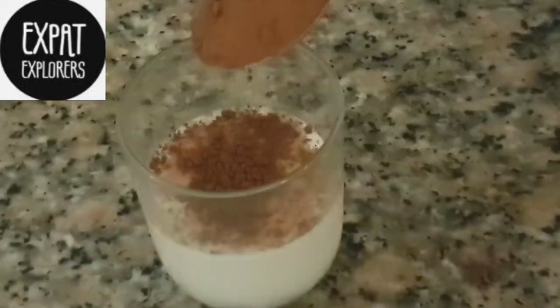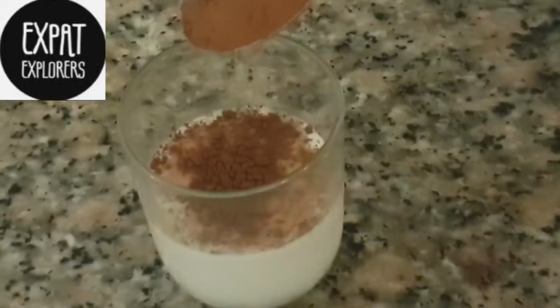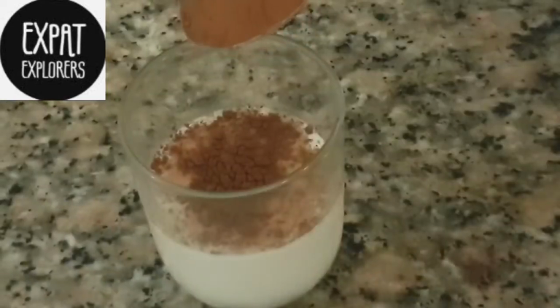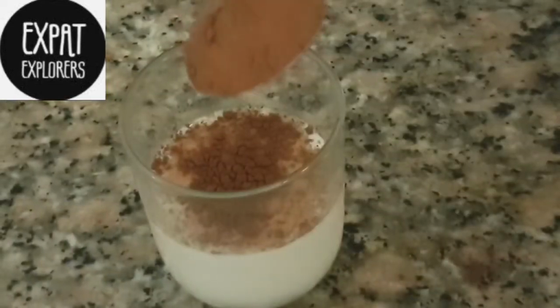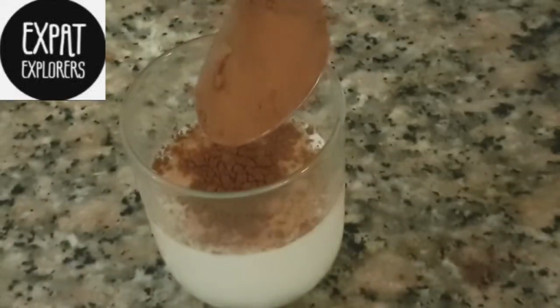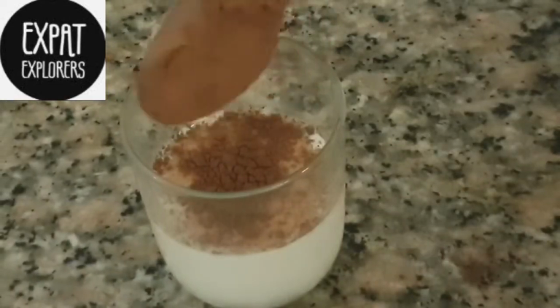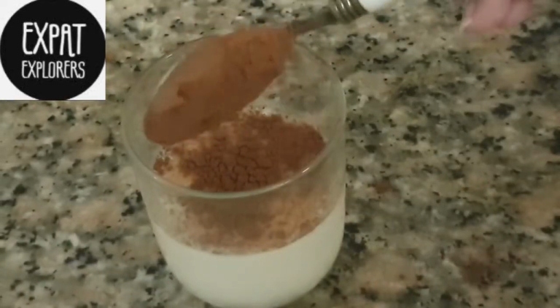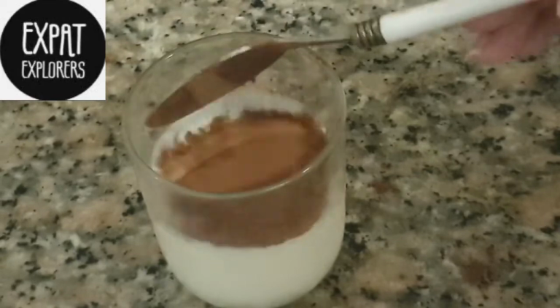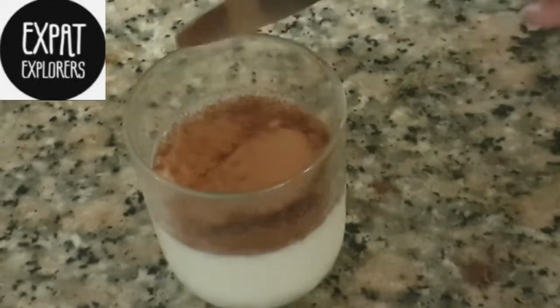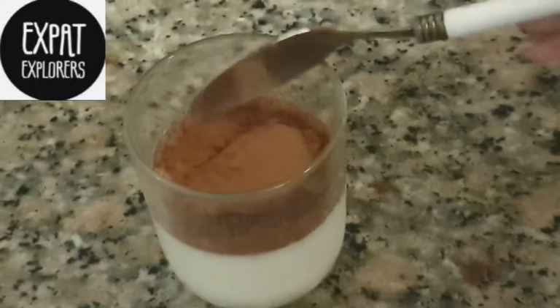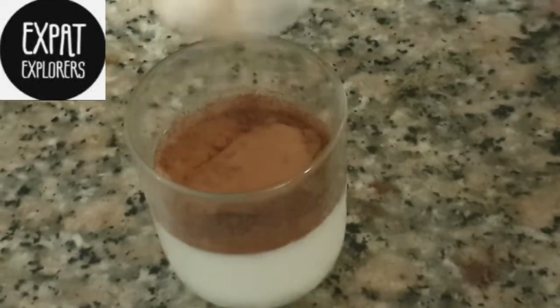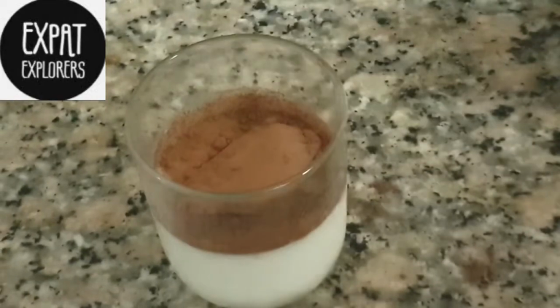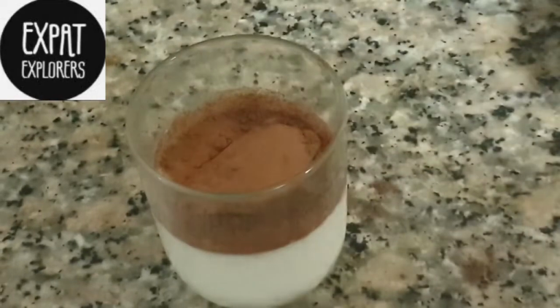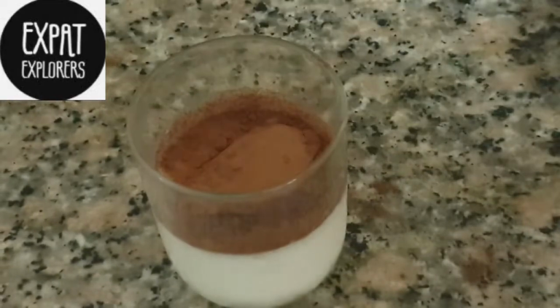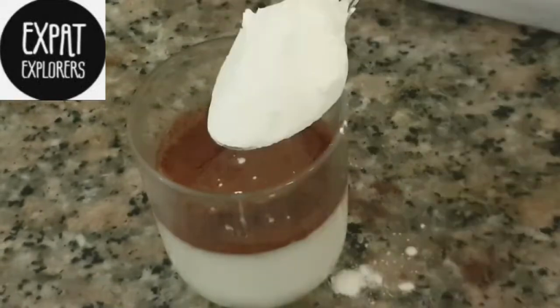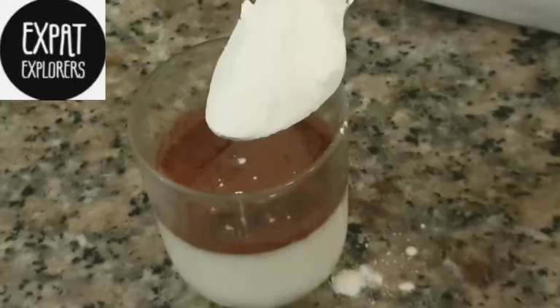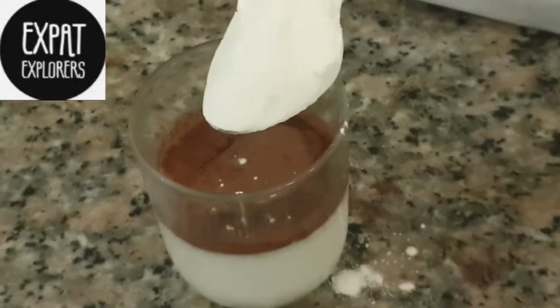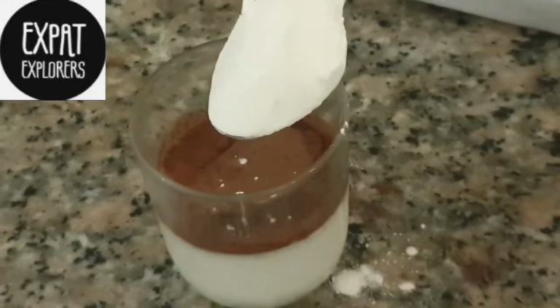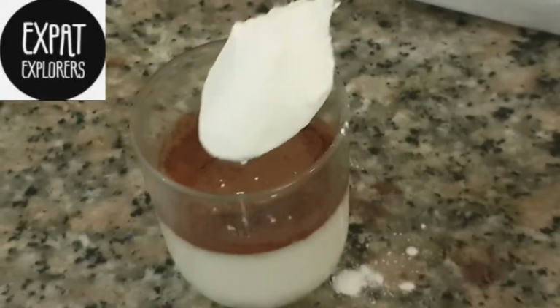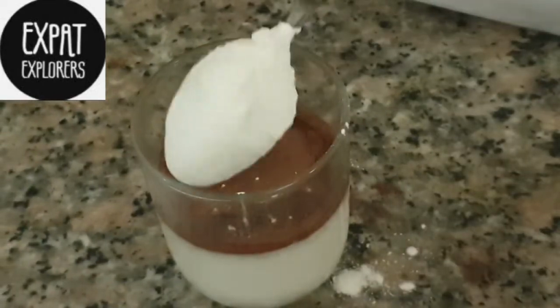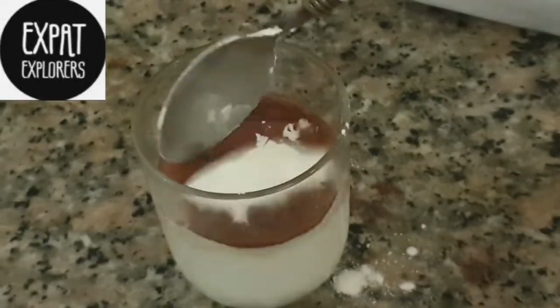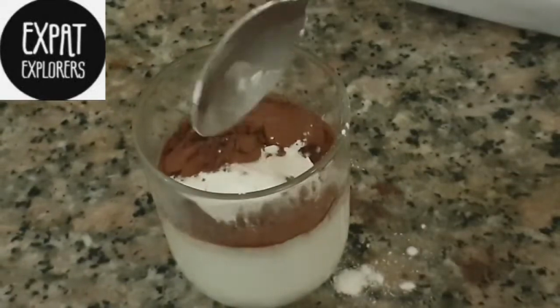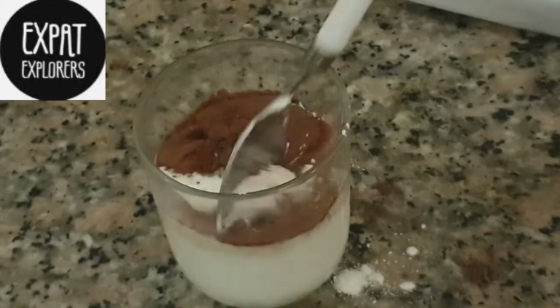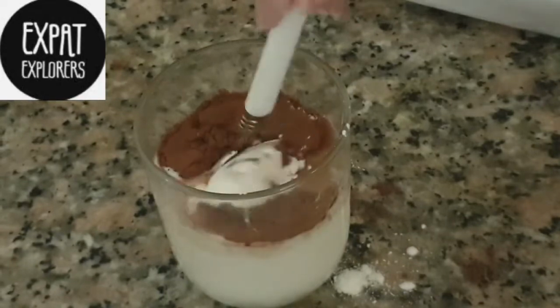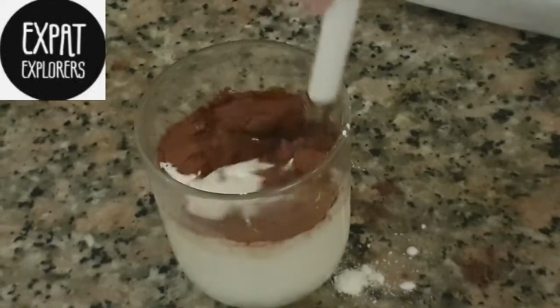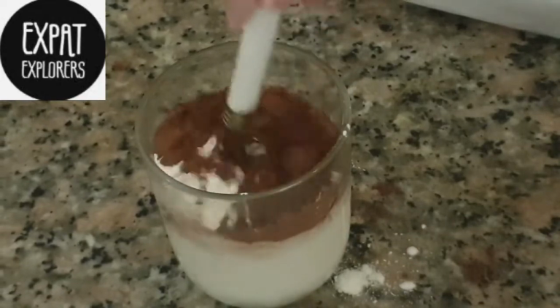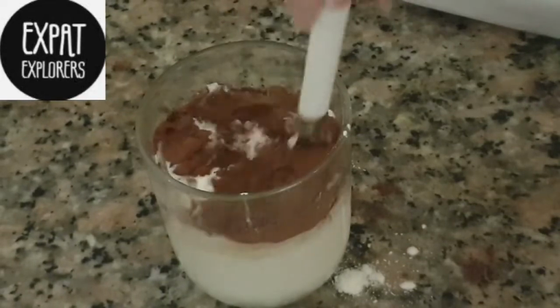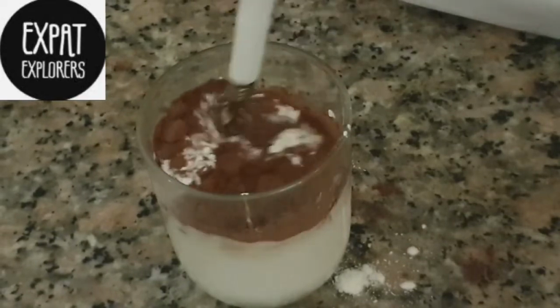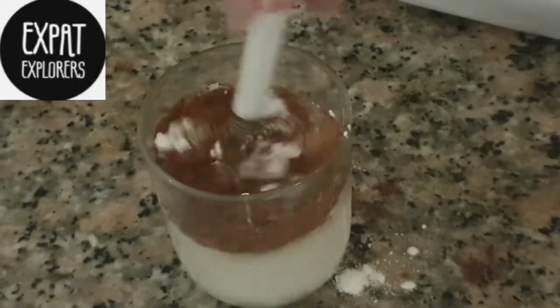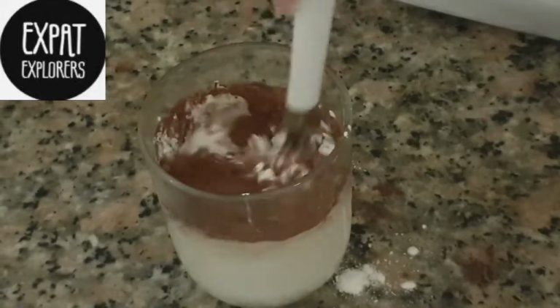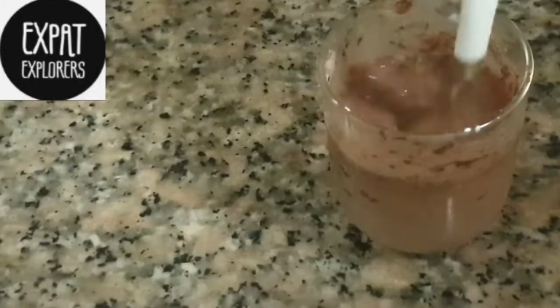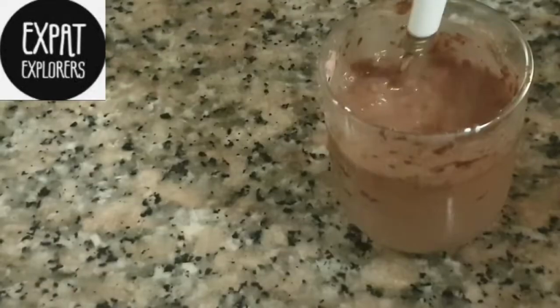In a separate cup we will take some cold milk and we will mix cocoa powder and corn flour in it.